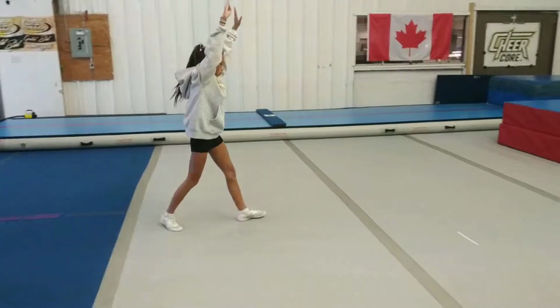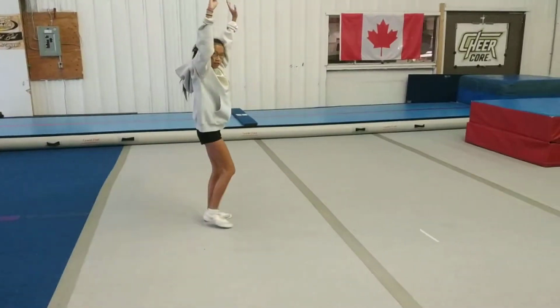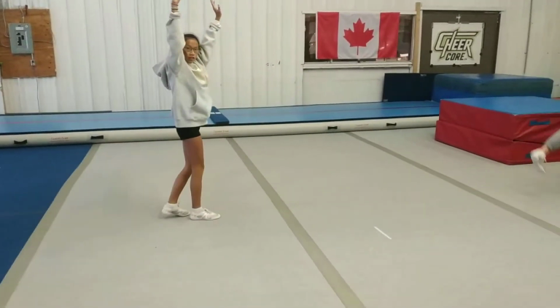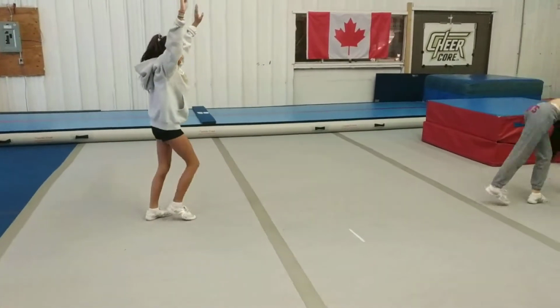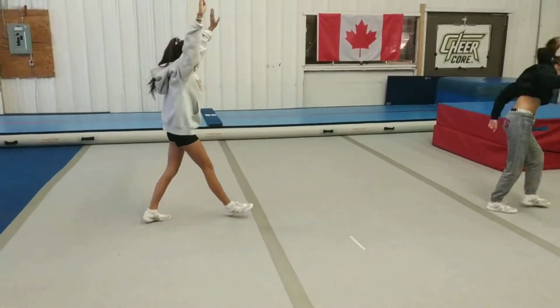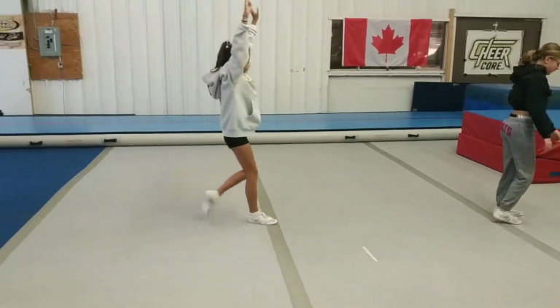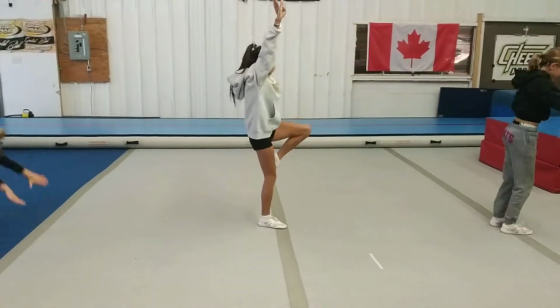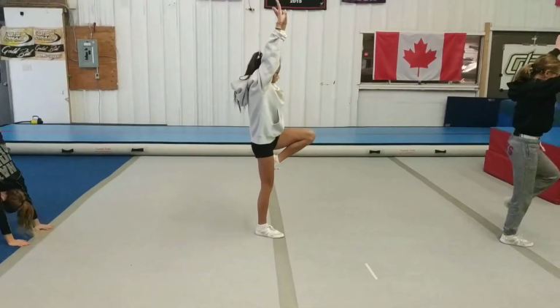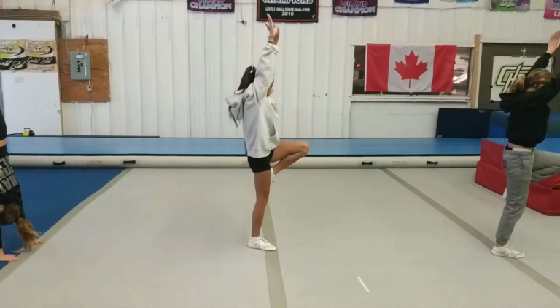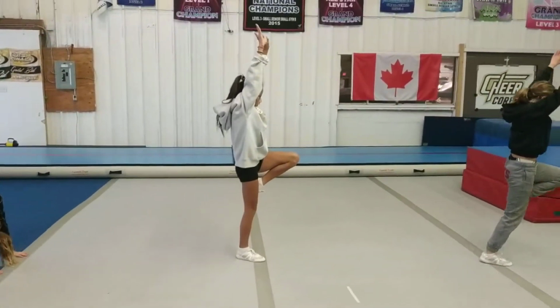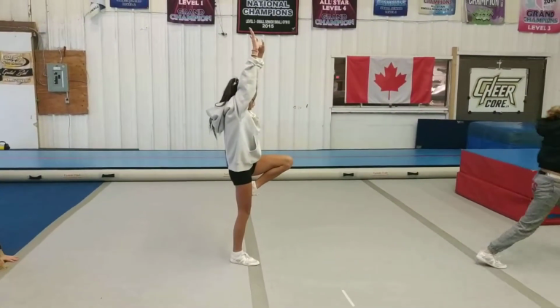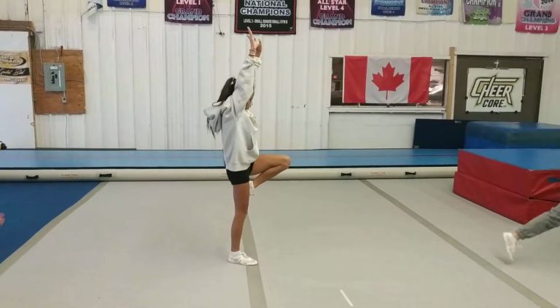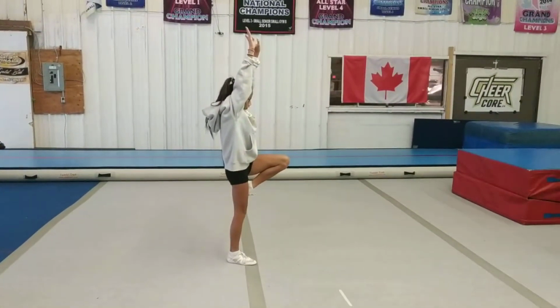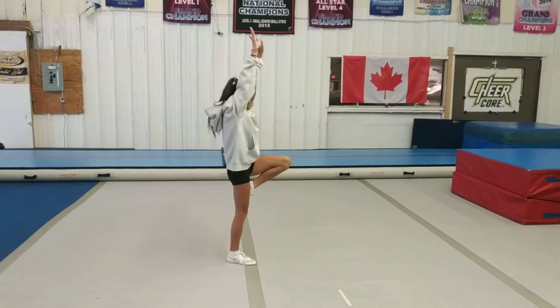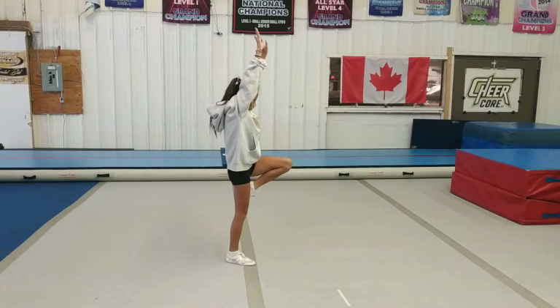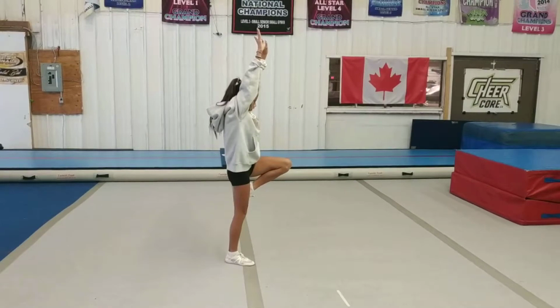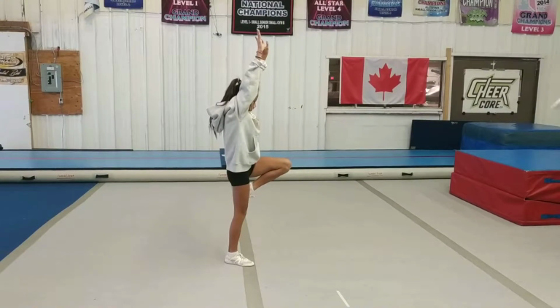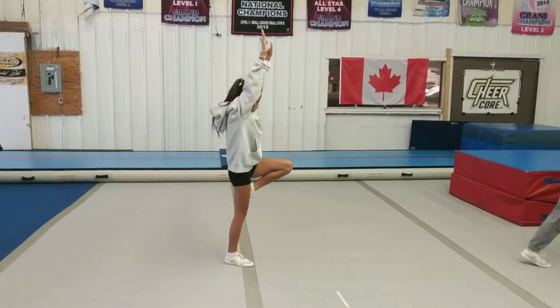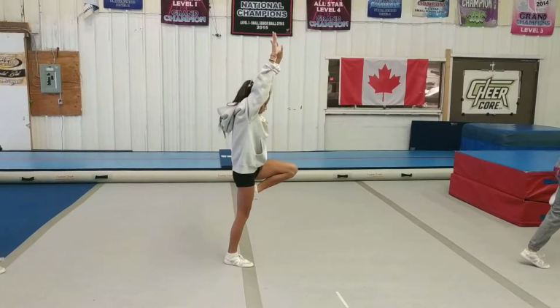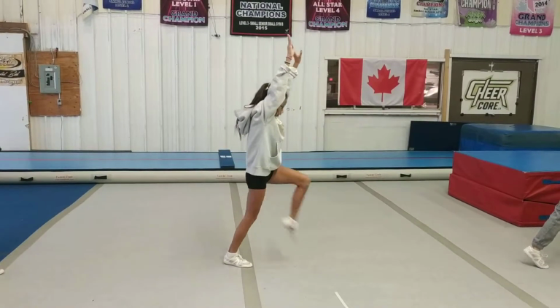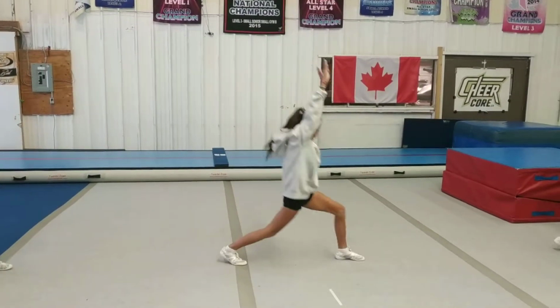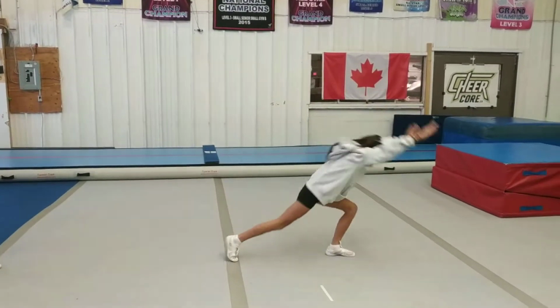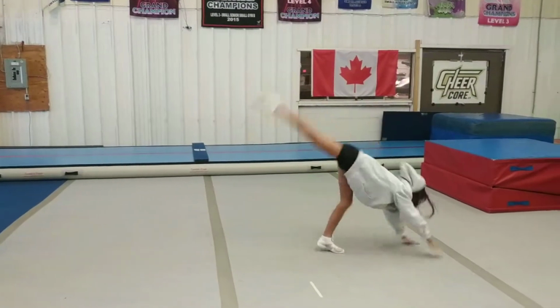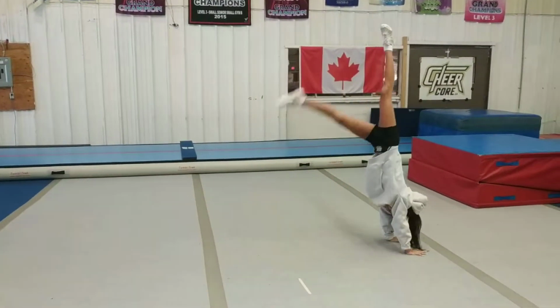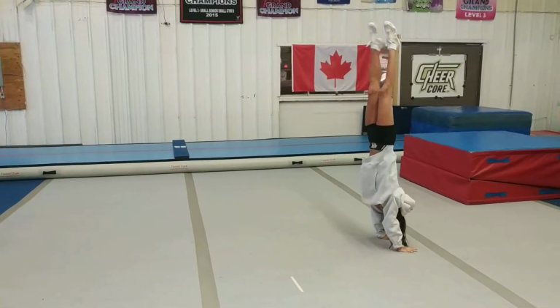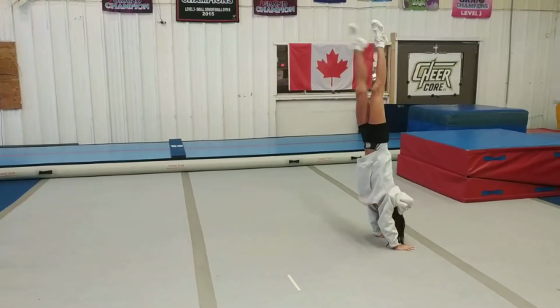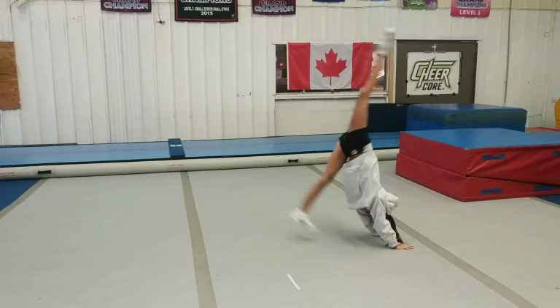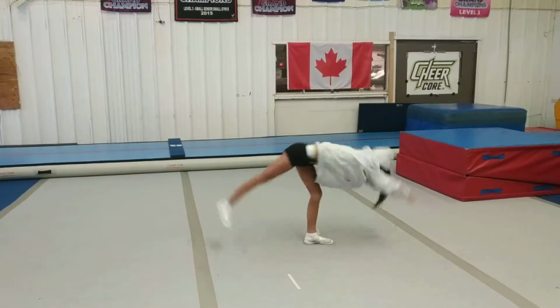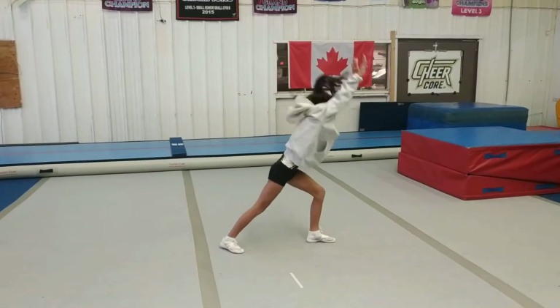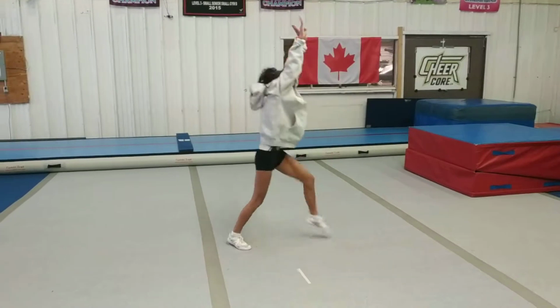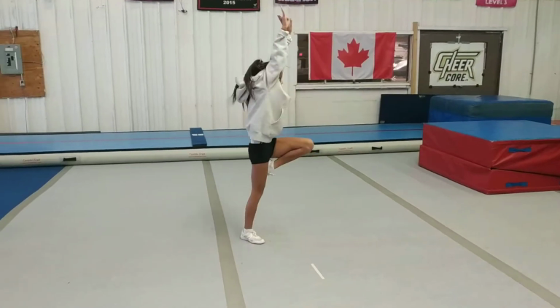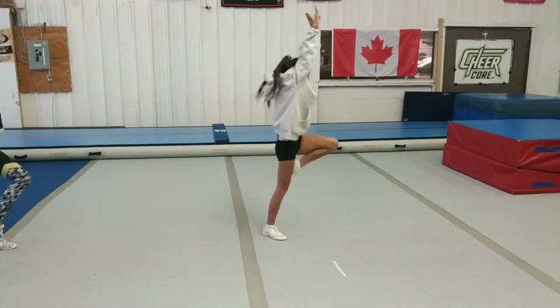All the shapes, right? So on the line, please make it tight. Go ahead. Passé, lunge, handstand, feet together, back to lunge, back to passé. Good job.